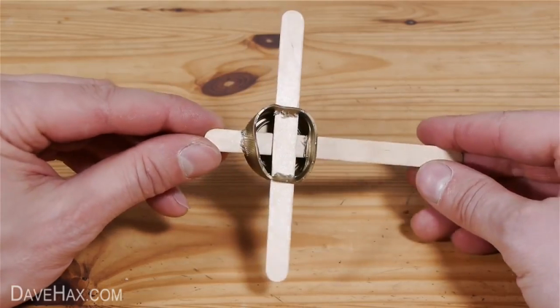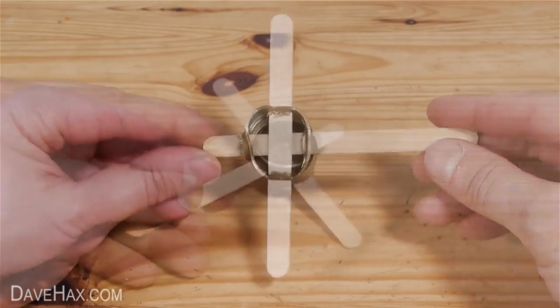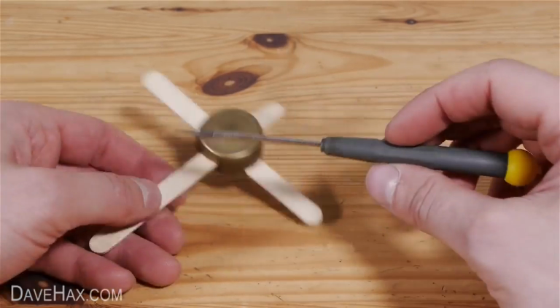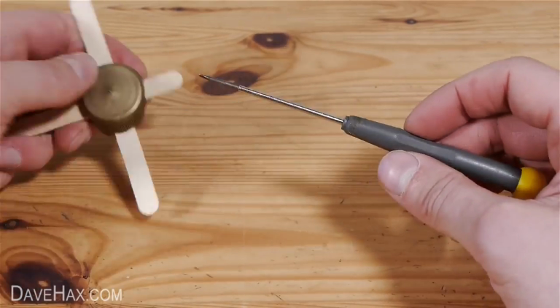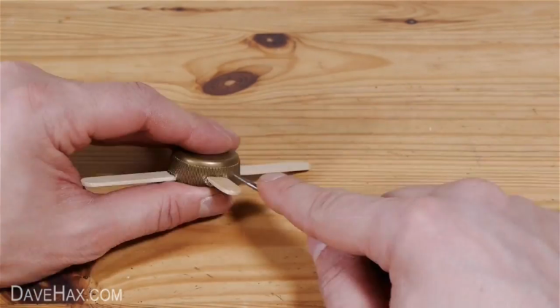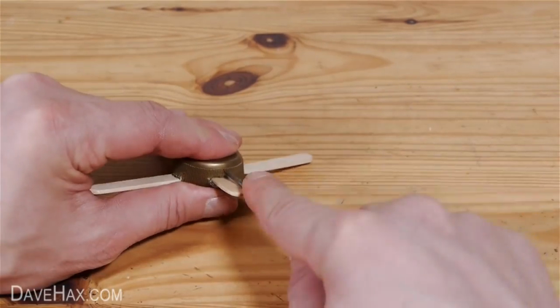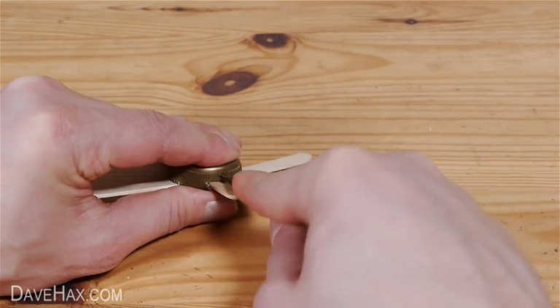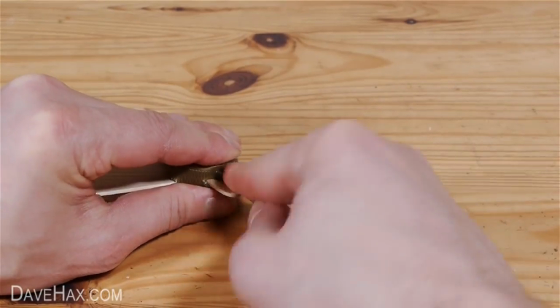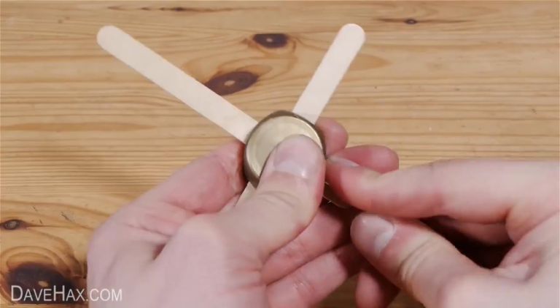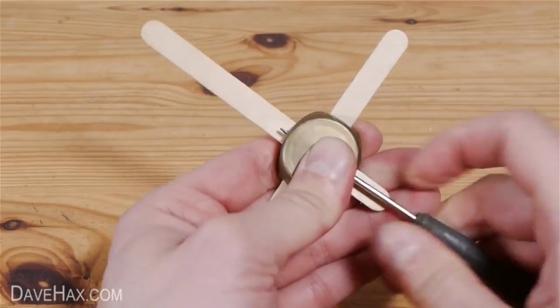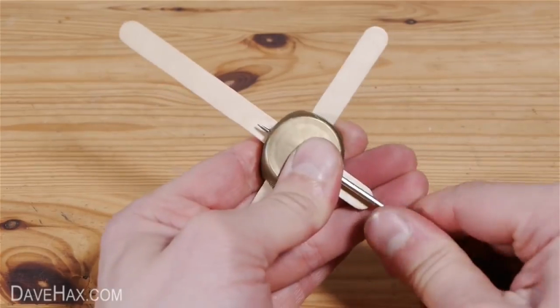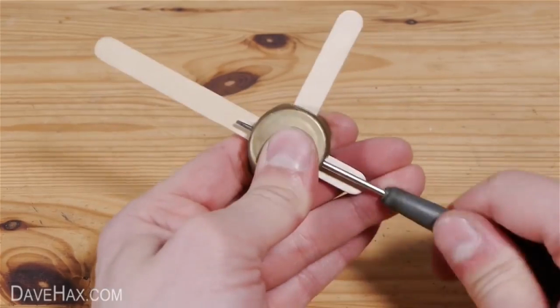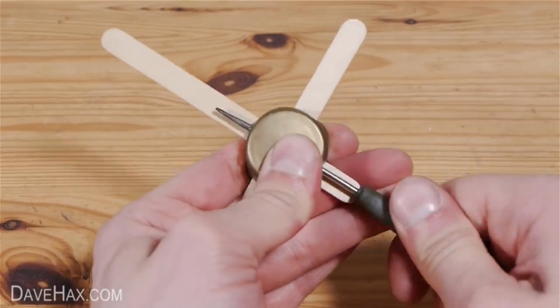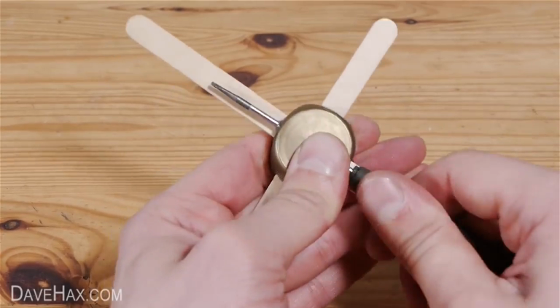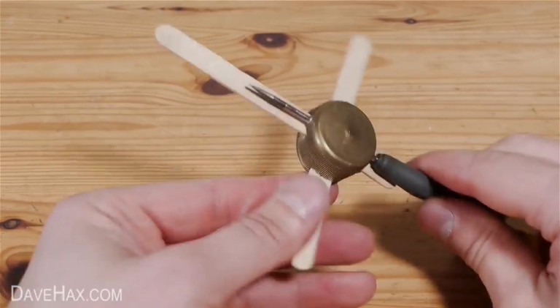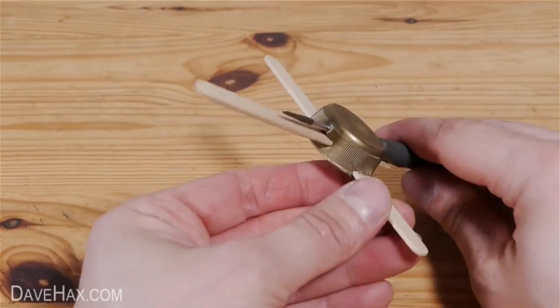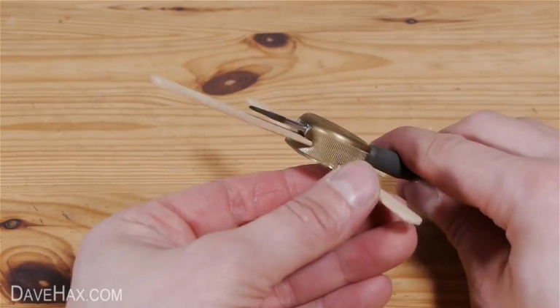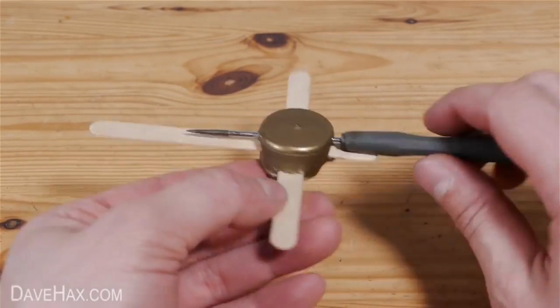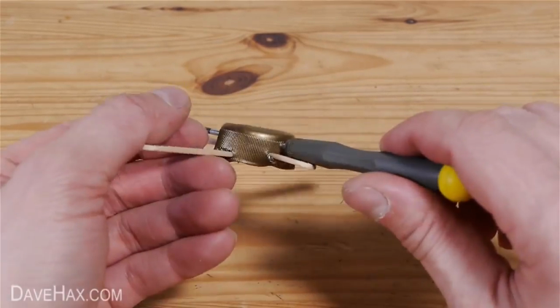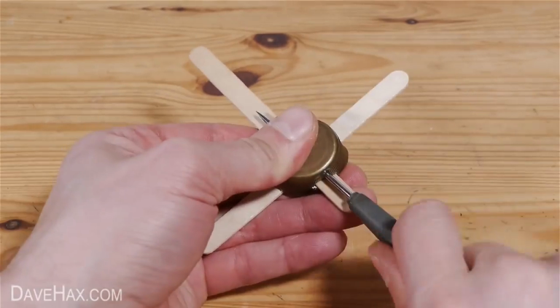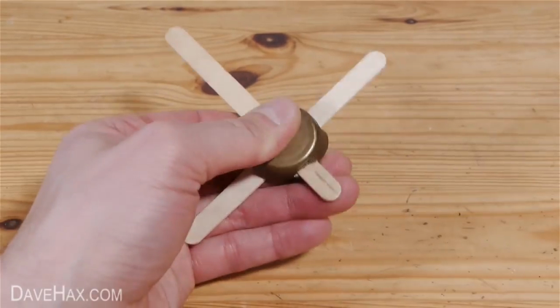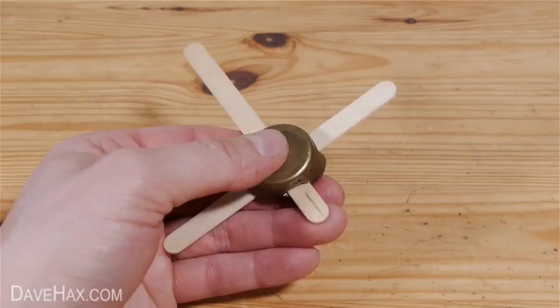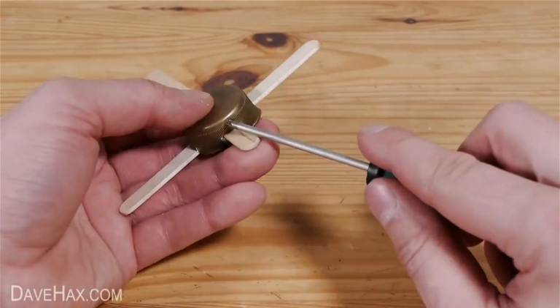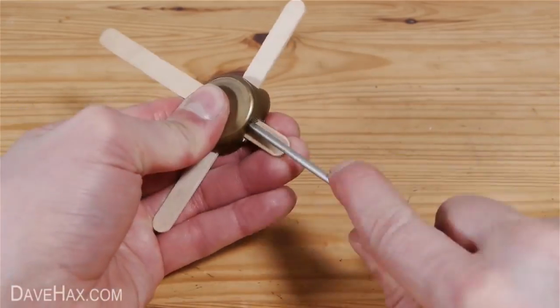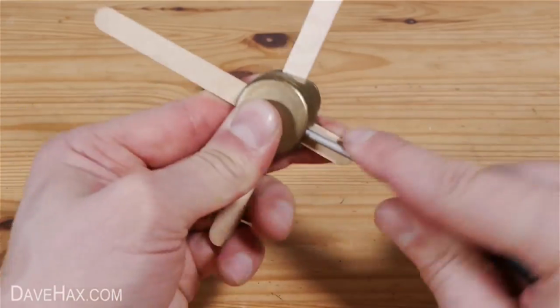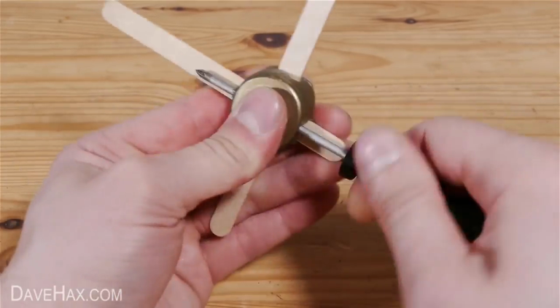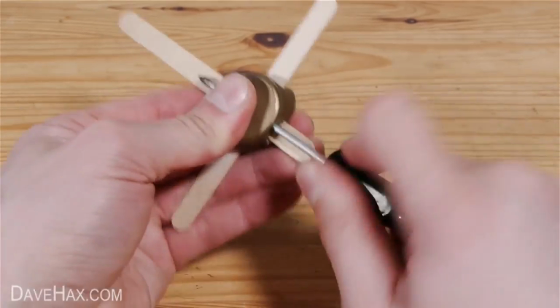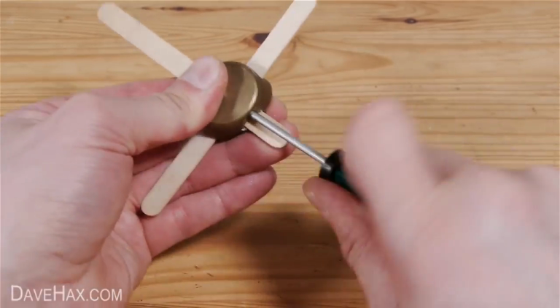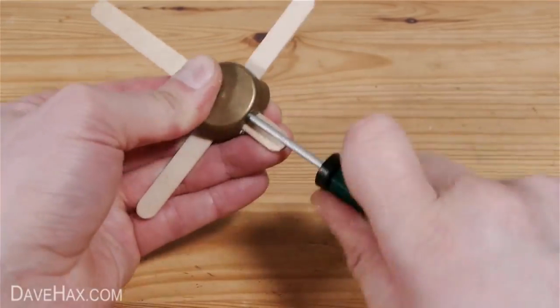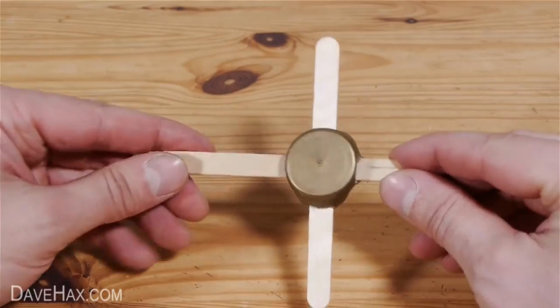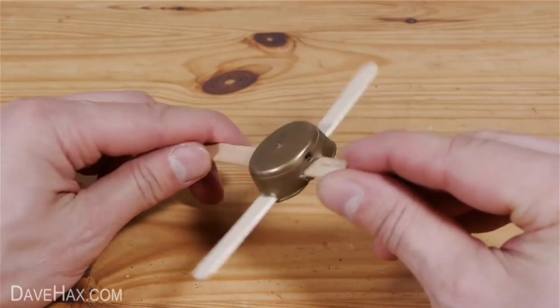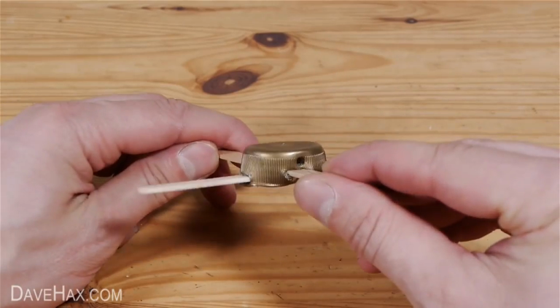Next we're going to take our screwdriver and carefully poke a hole through the bottle top just above the last stick. Make sure it's parallel and straight. Then use a slightly larger screwdriver to open out the hole — it should look like this.